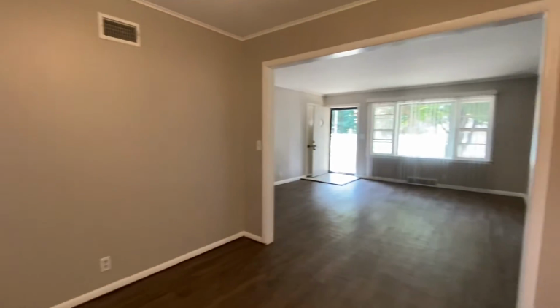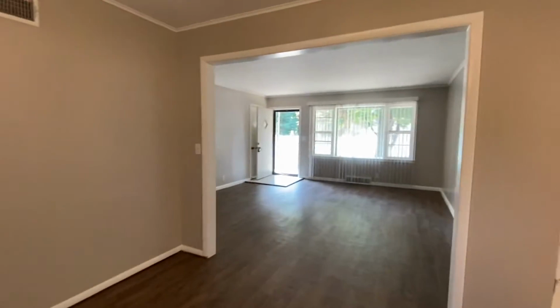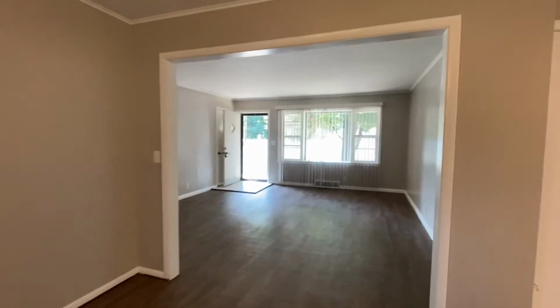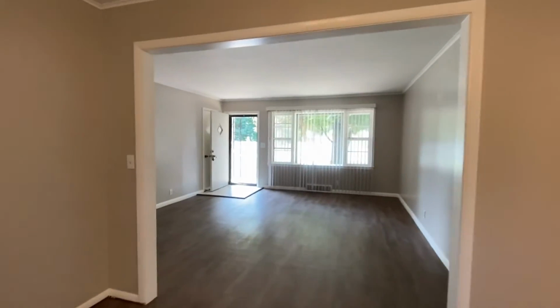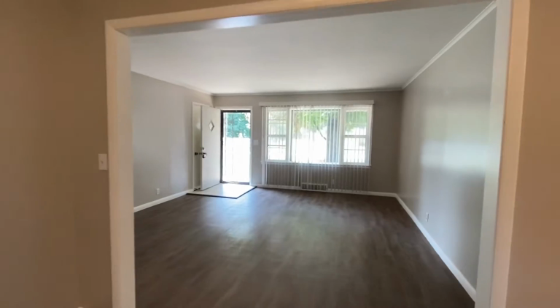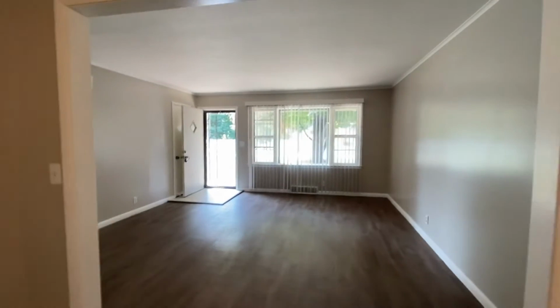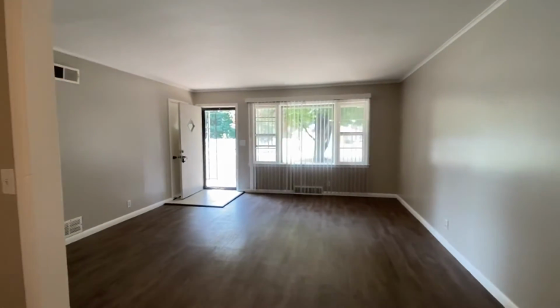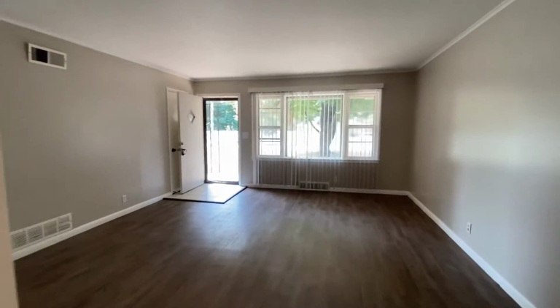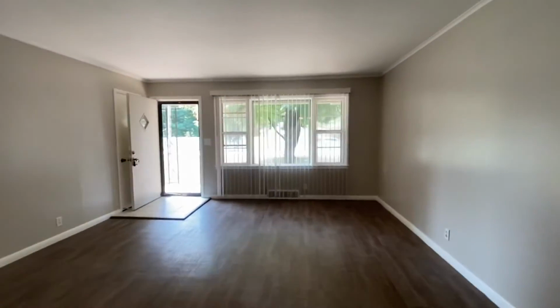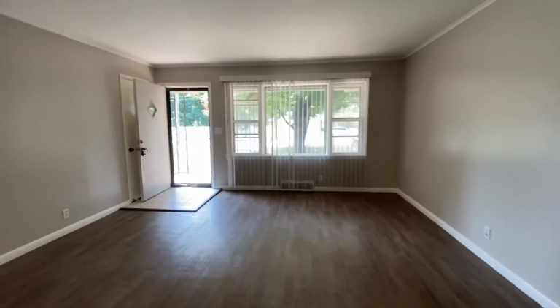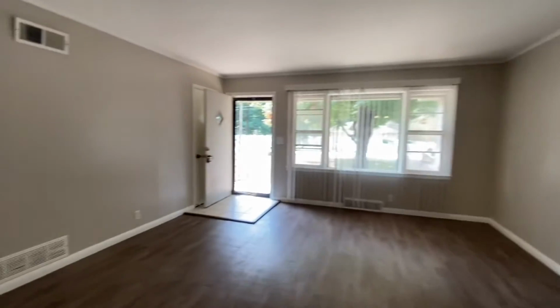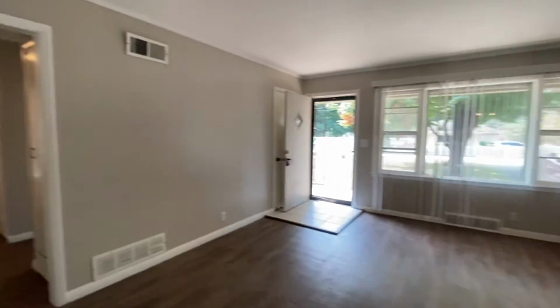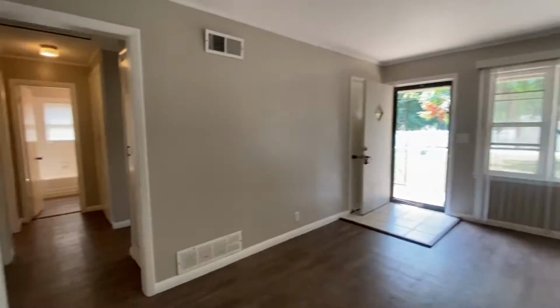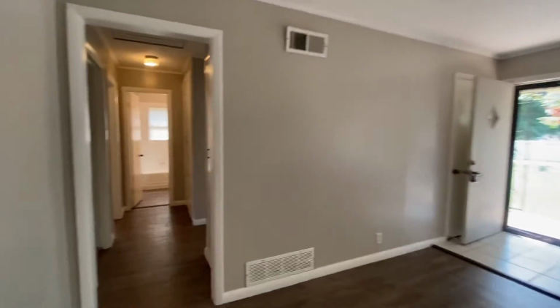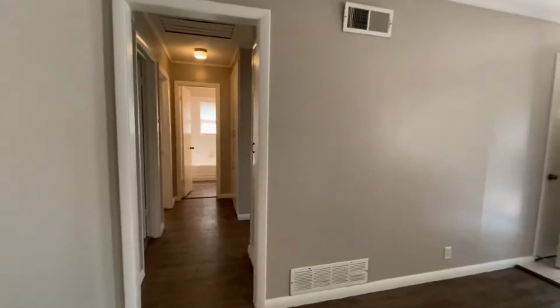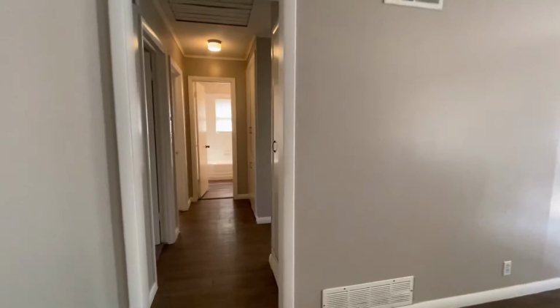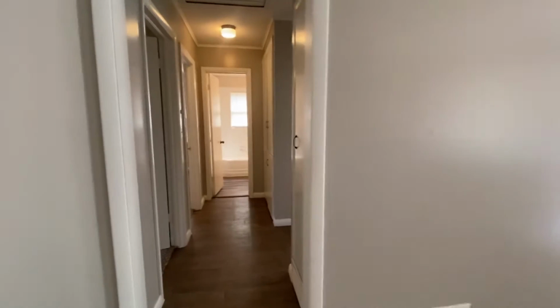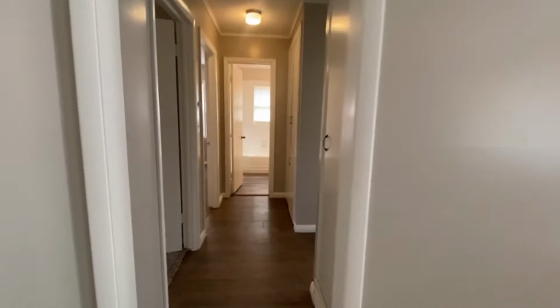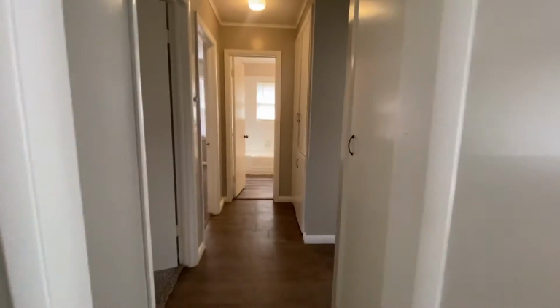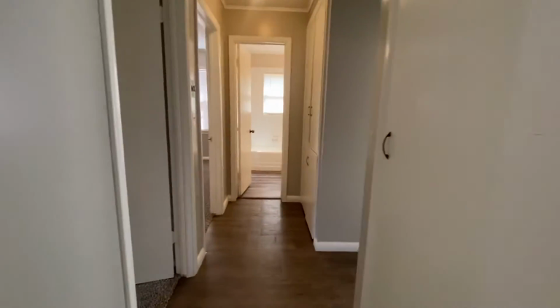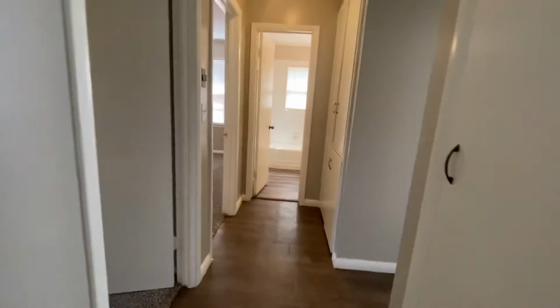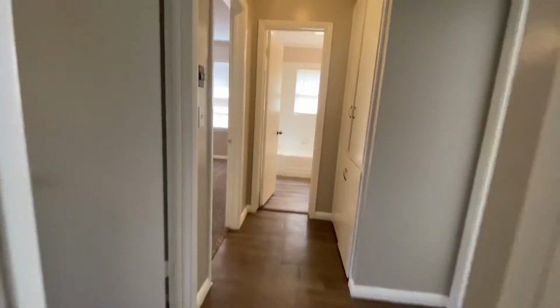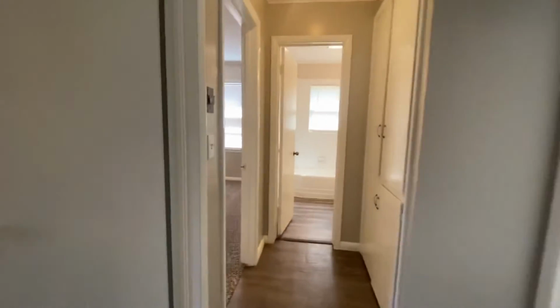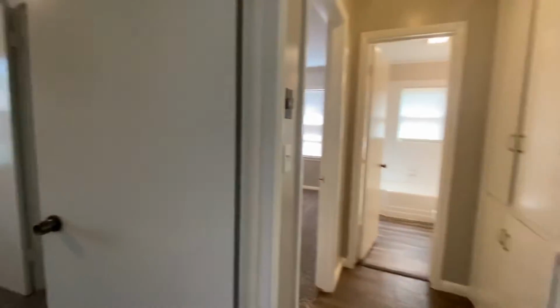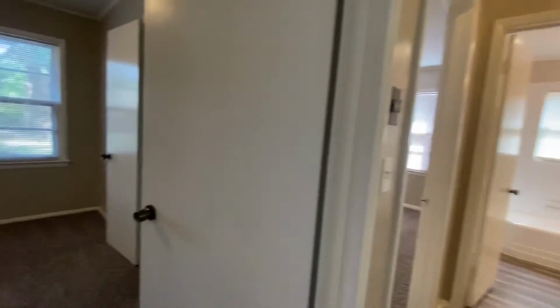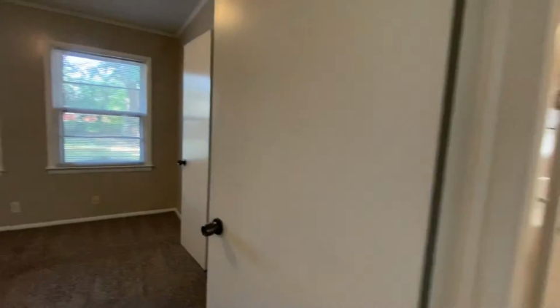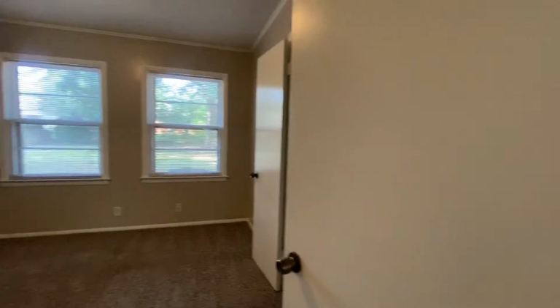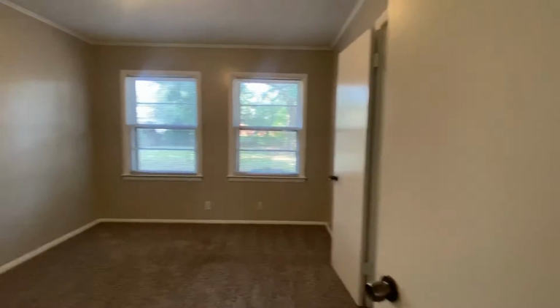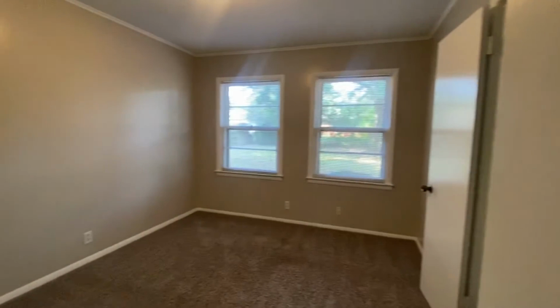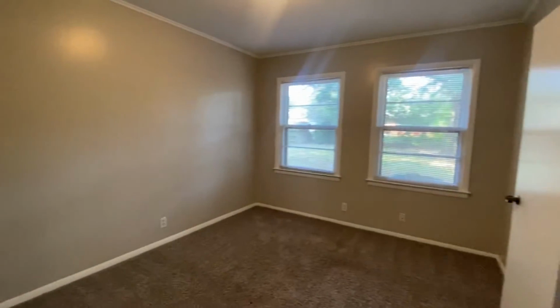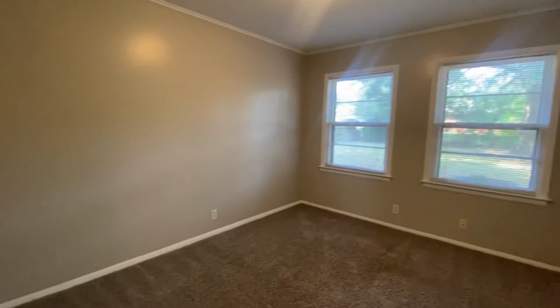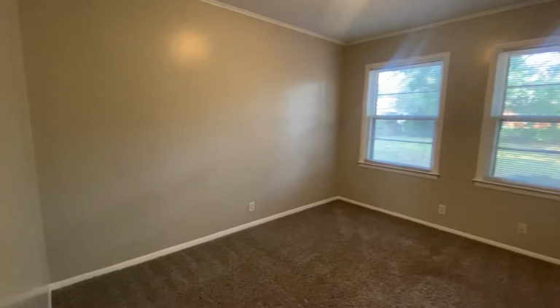Now we're going to walk through to see the three bedrooms. This house is all central heat and air. It's a really light gray color throughout, so all the rooms are the same with bright white trim.